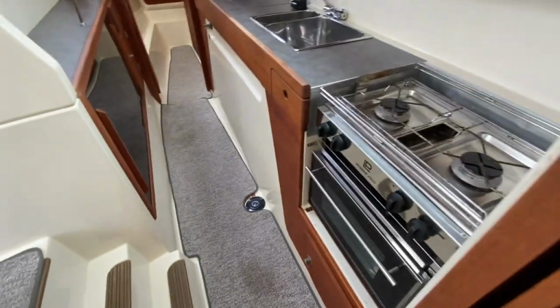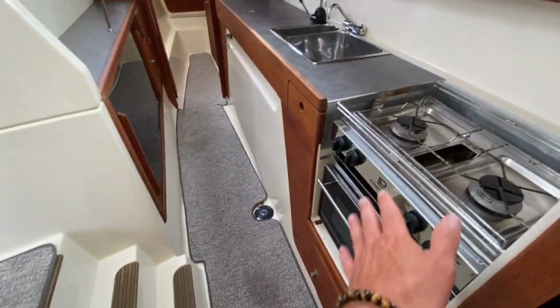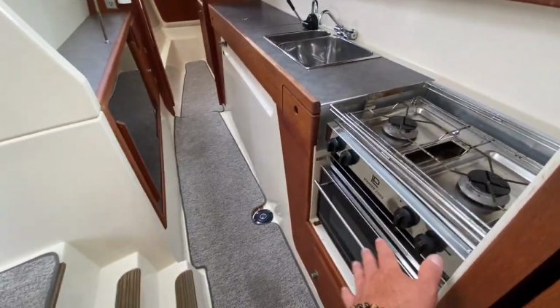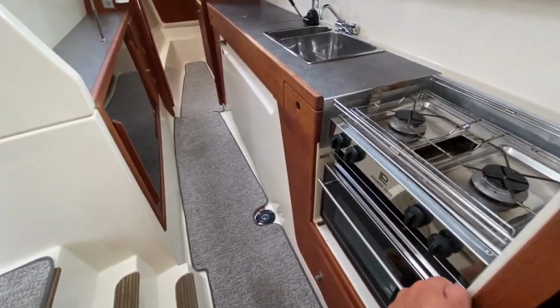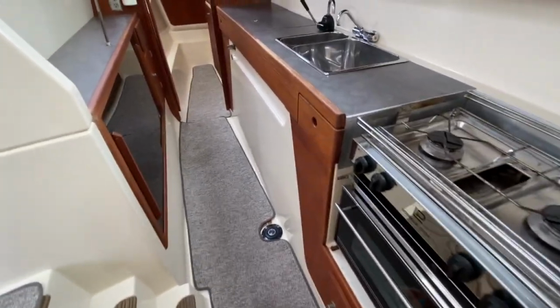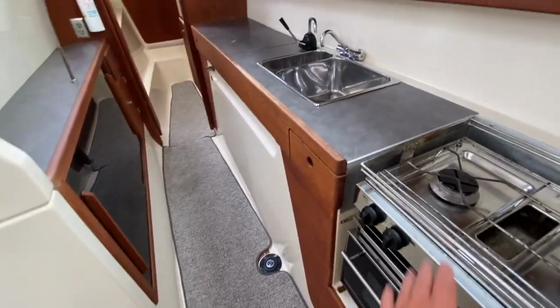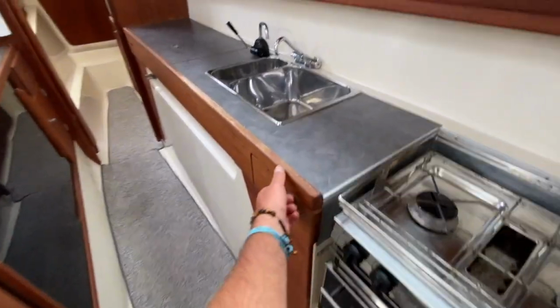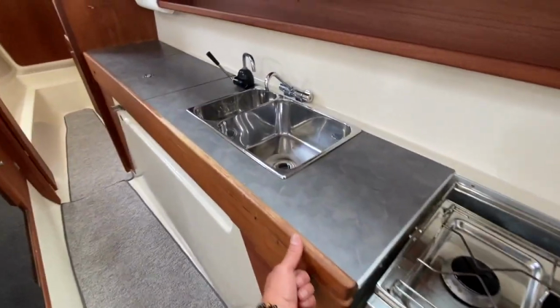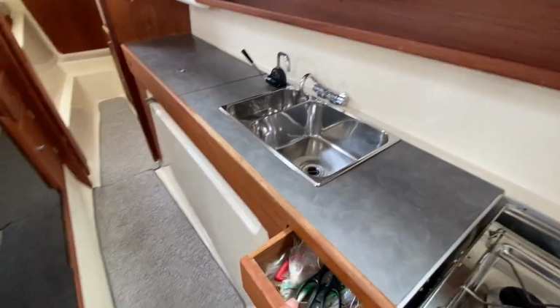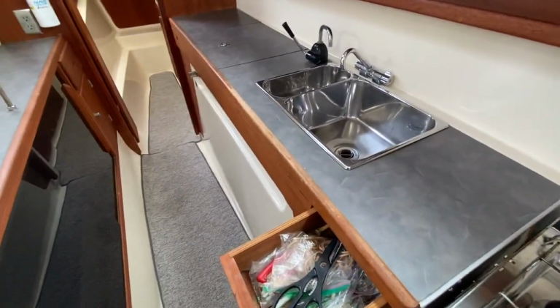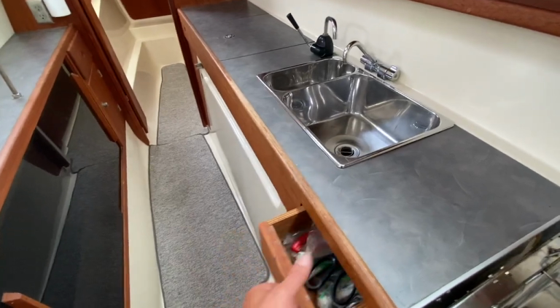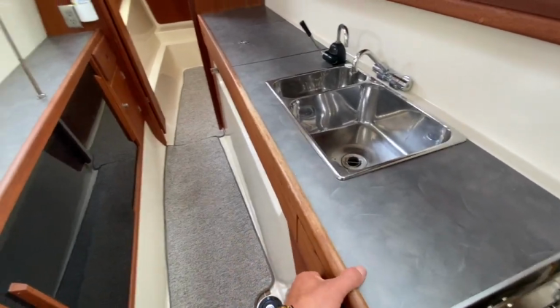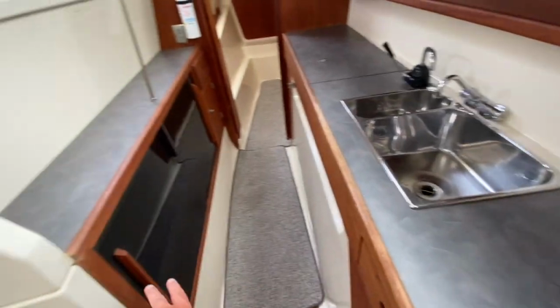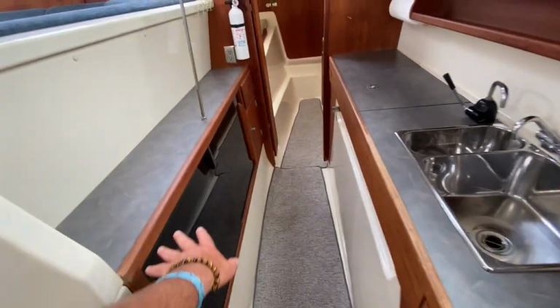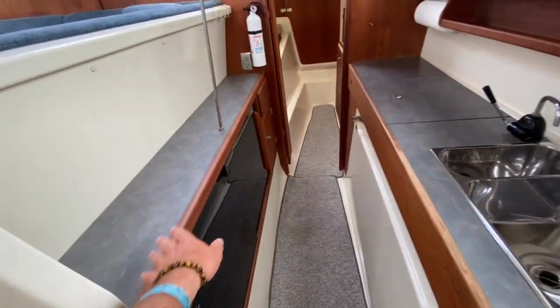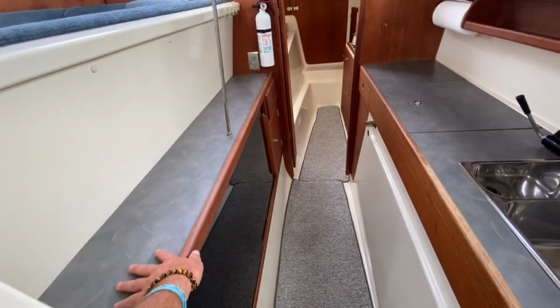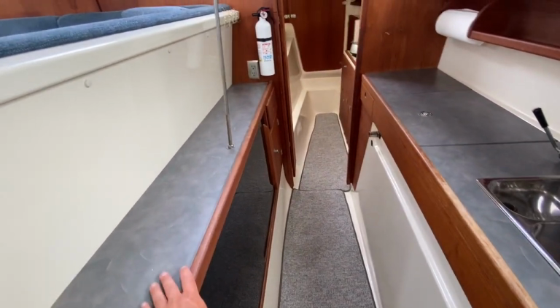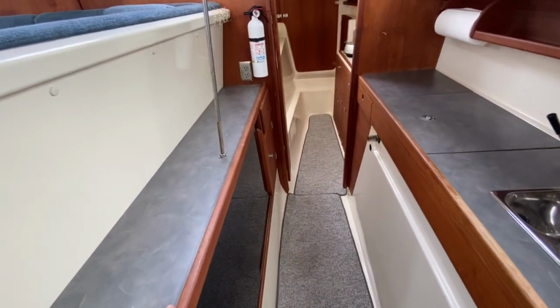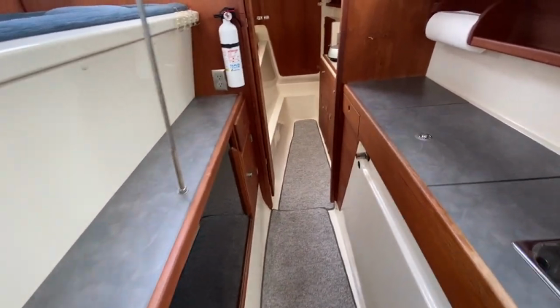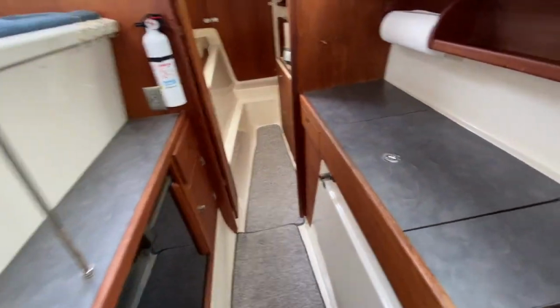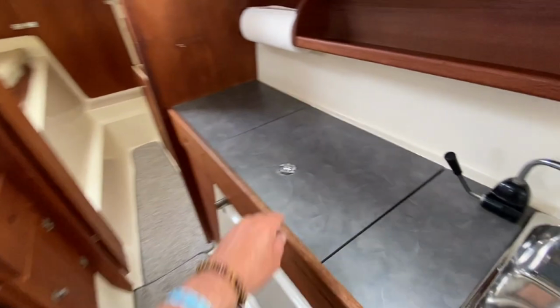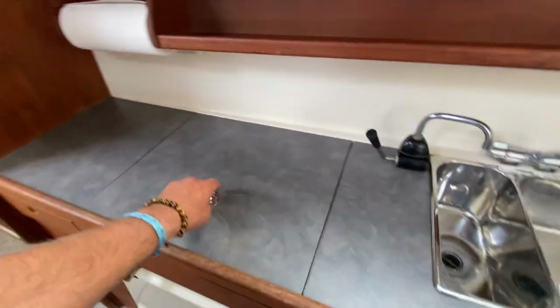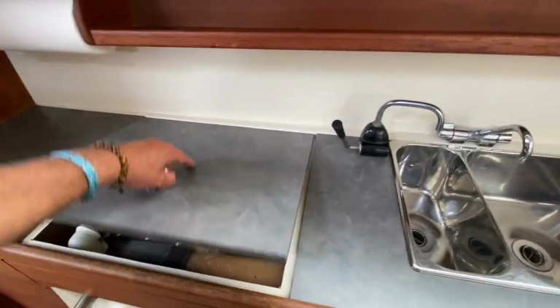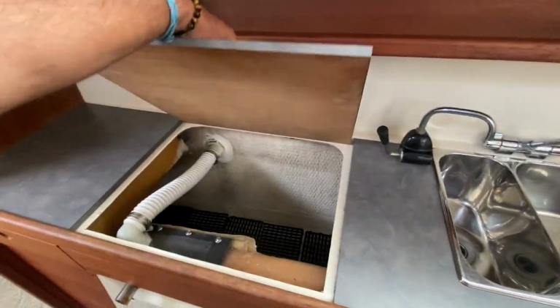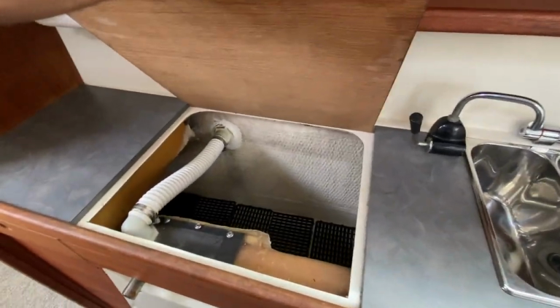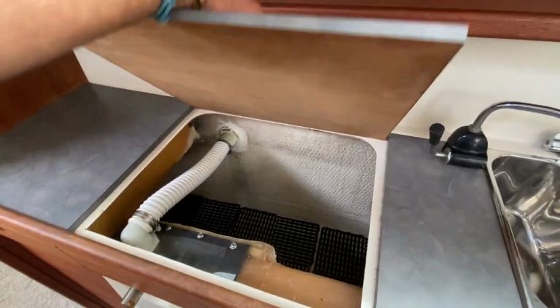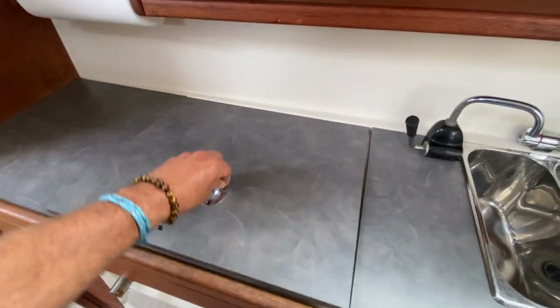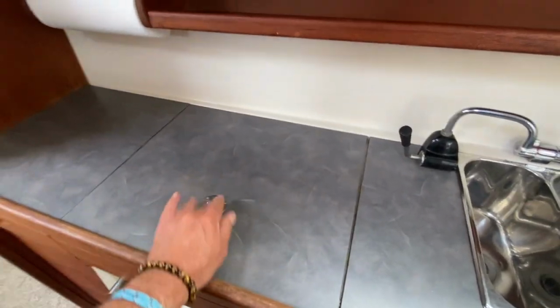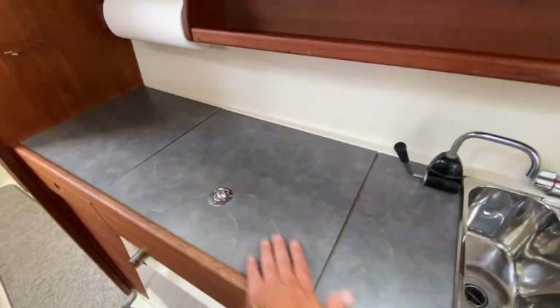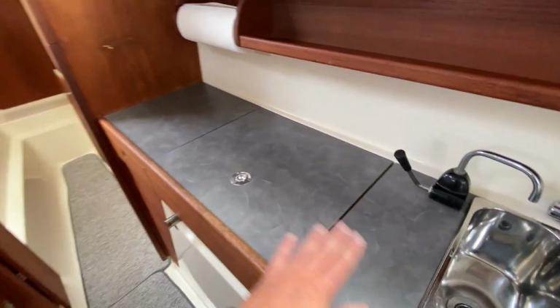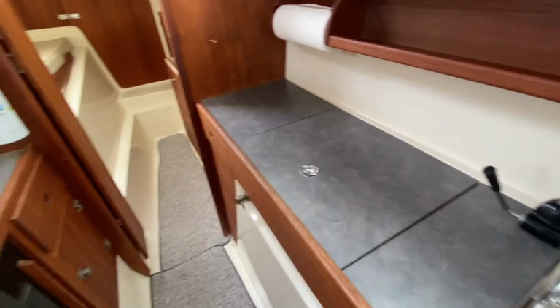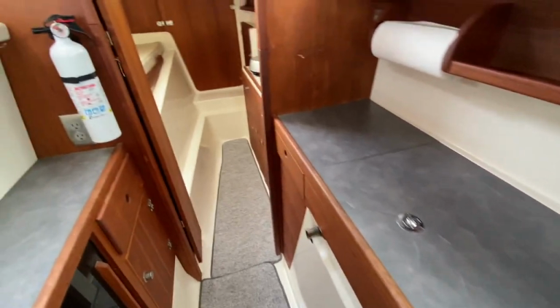Again, we have the two-burner stove and oven, large countertops, integrated drawers, lots of shelving and countertop space. Overall just a really nice feel to the boat.